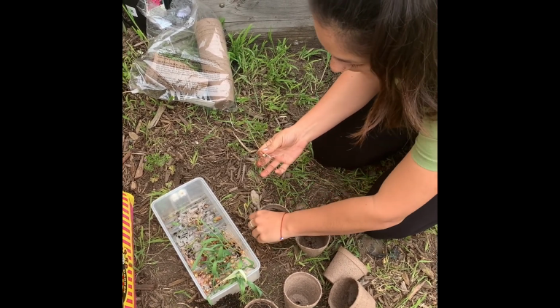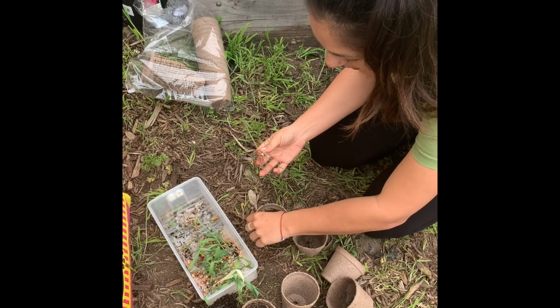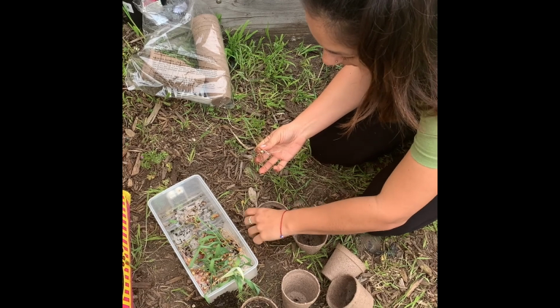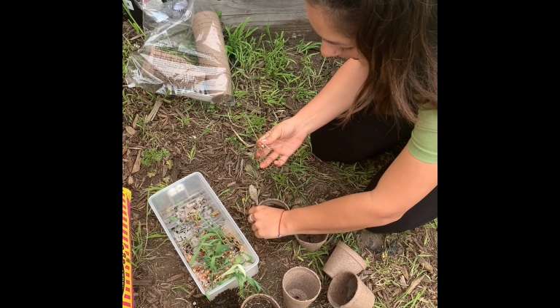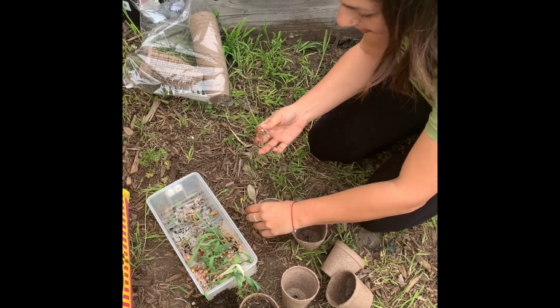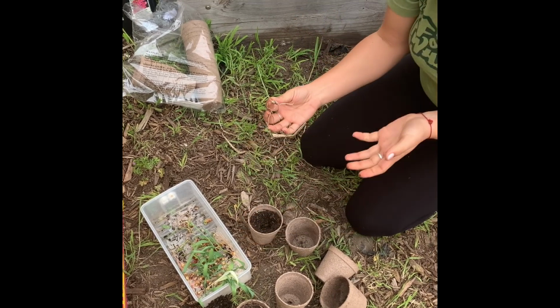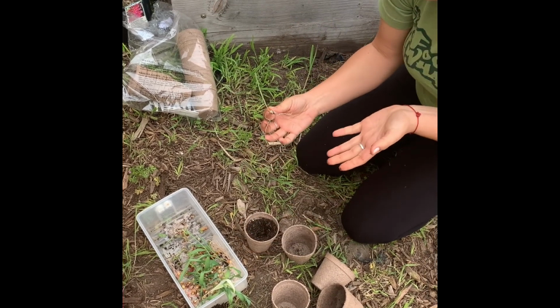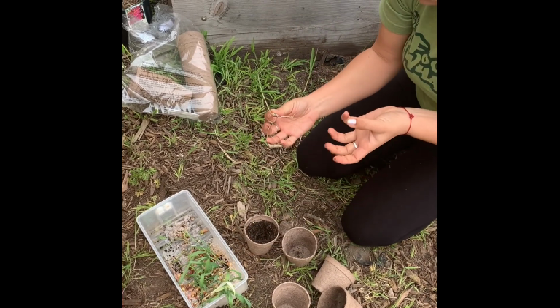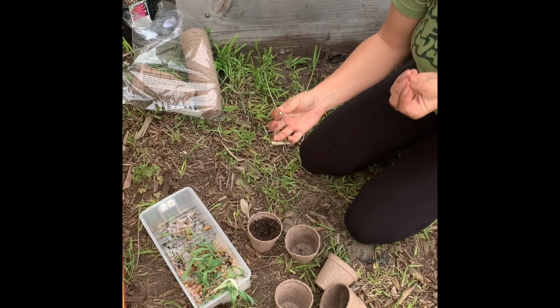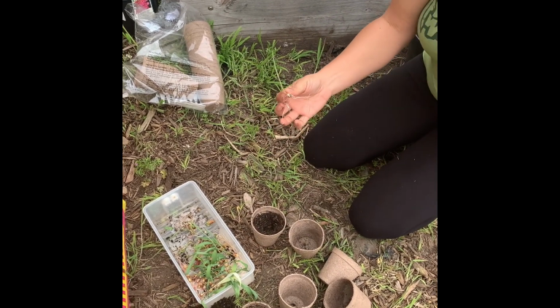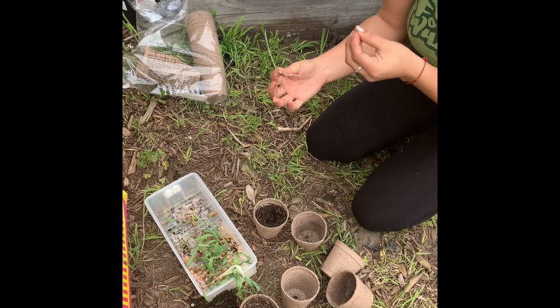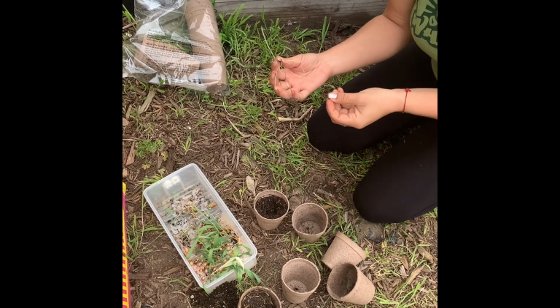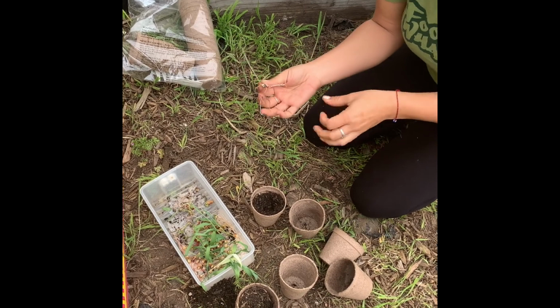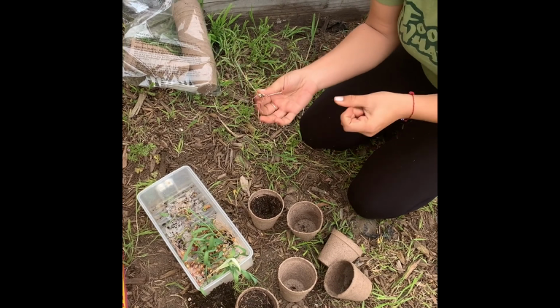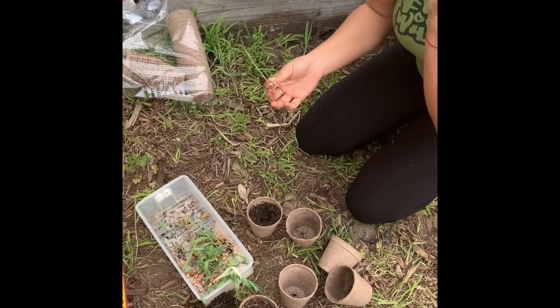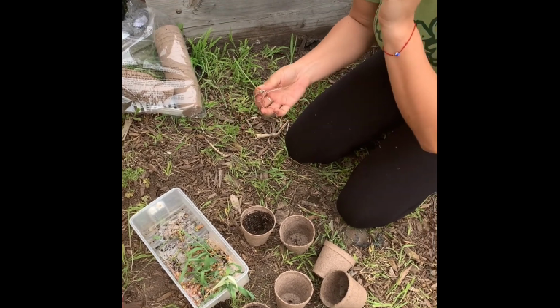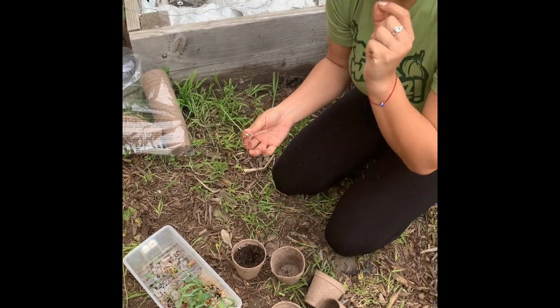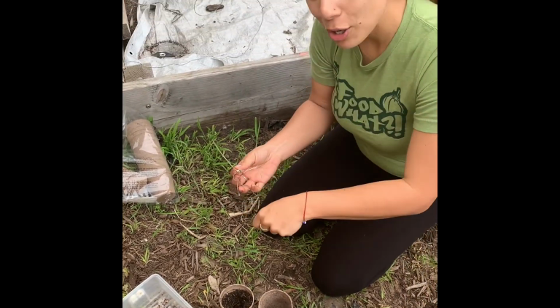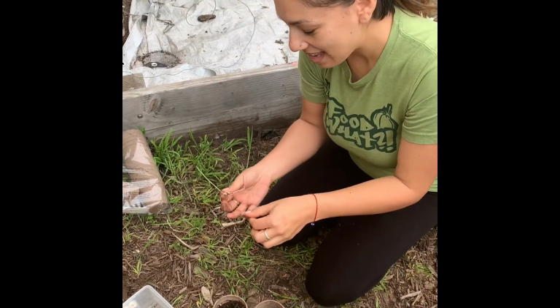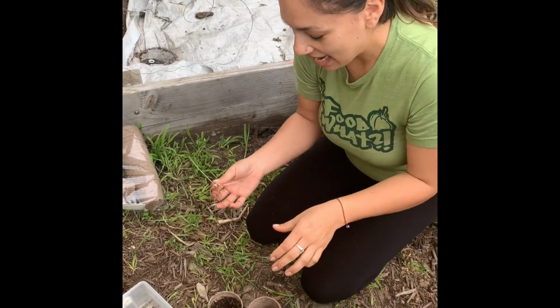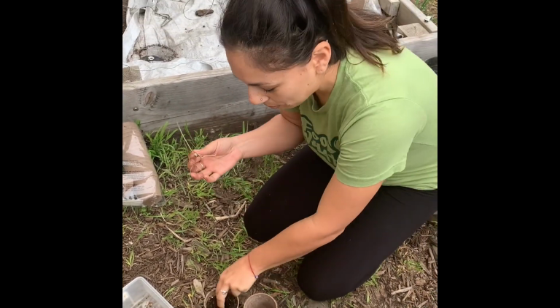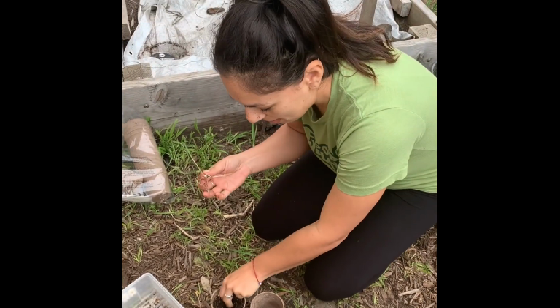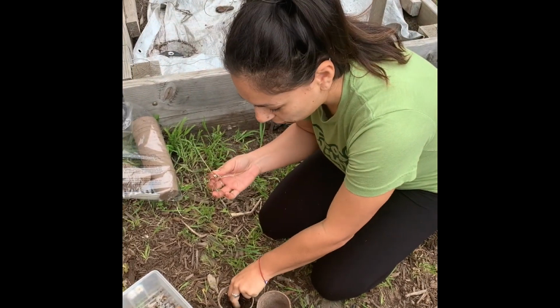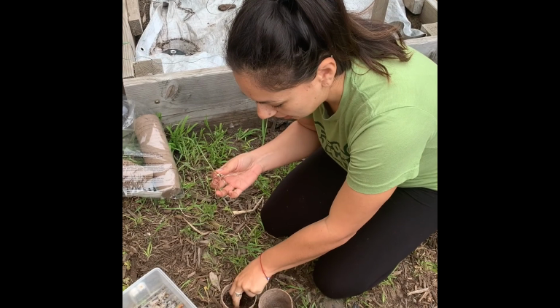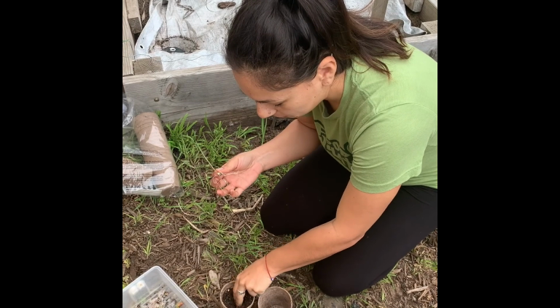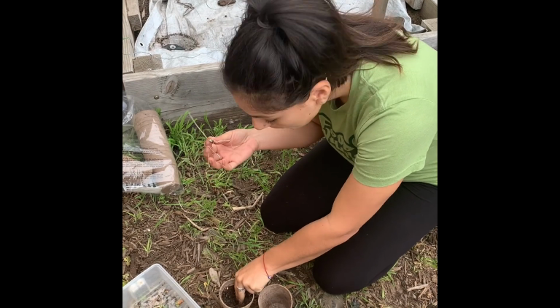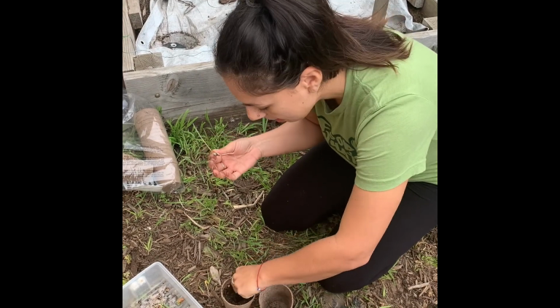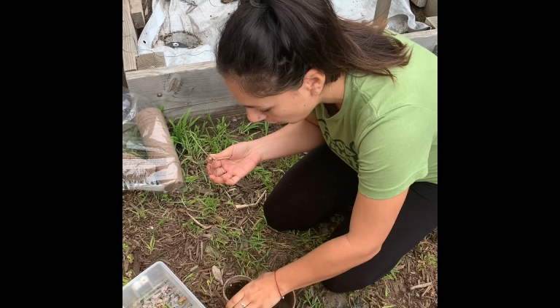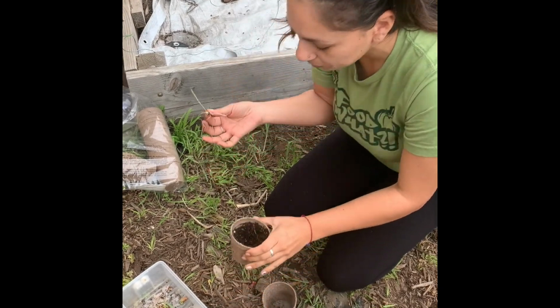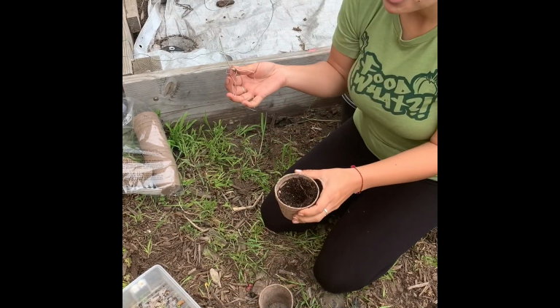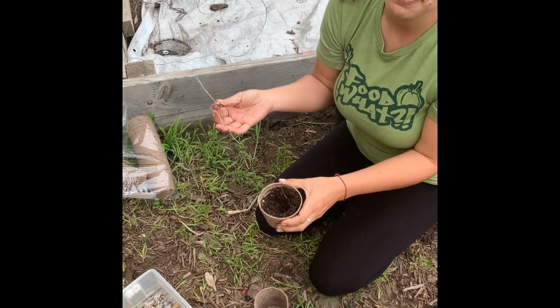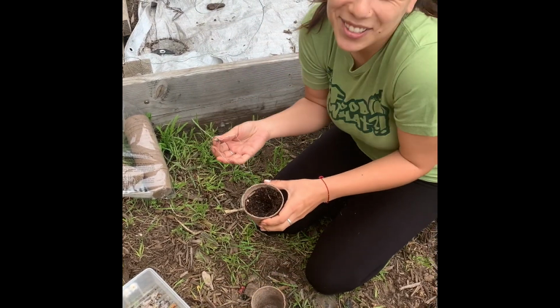I was taught to integrate my DNA with corn DNA by putting them in your mouth before you plant them. I didn't put them in my mouth before I germinated them, so I'm actually going to spit into the soil.